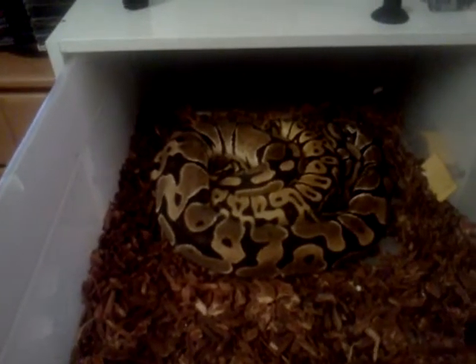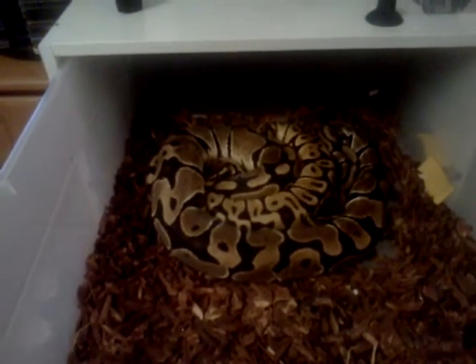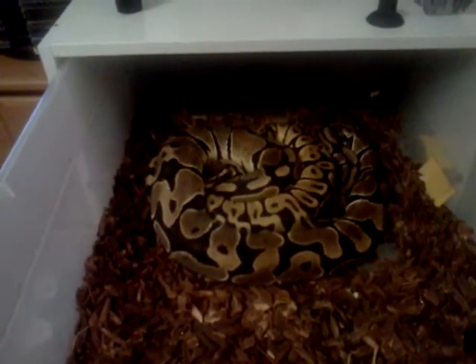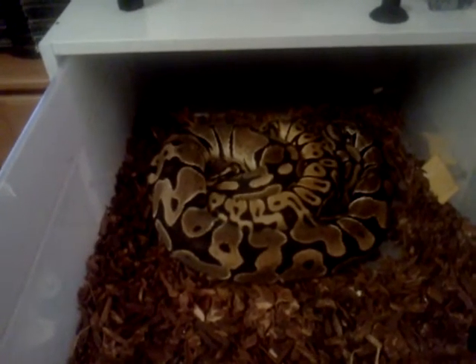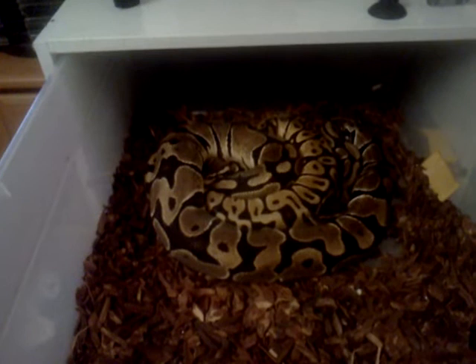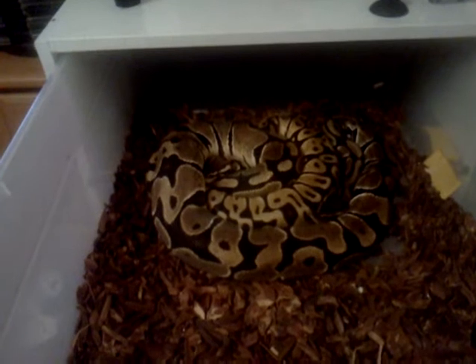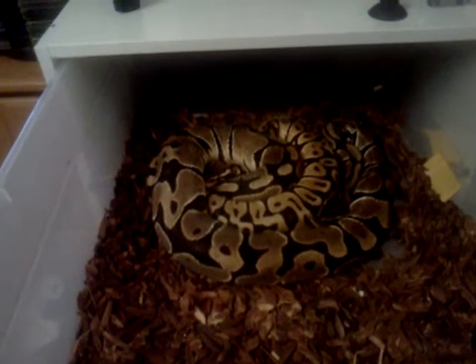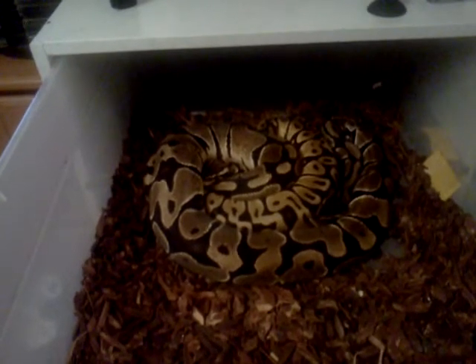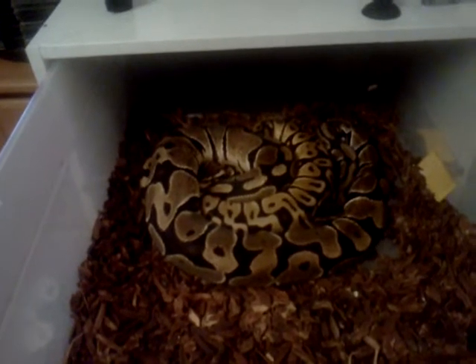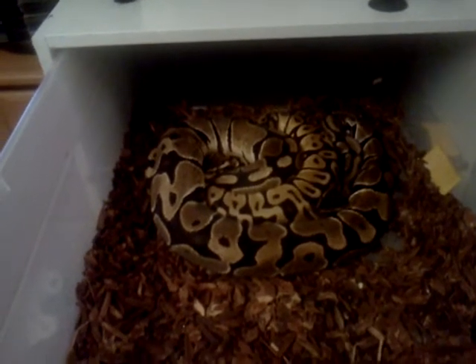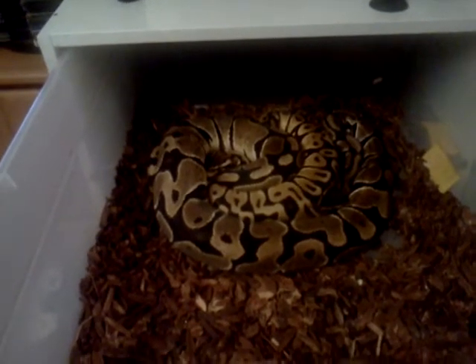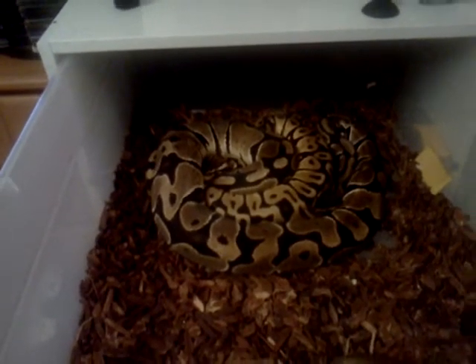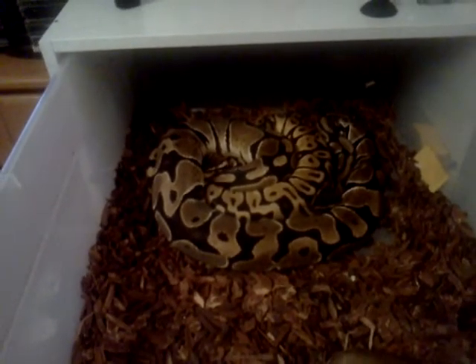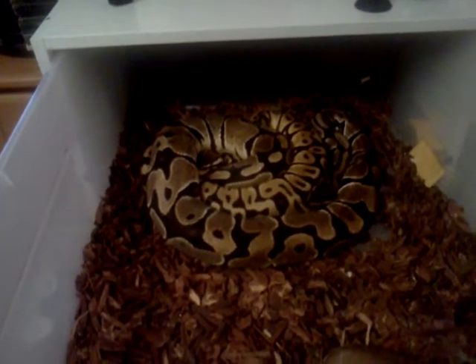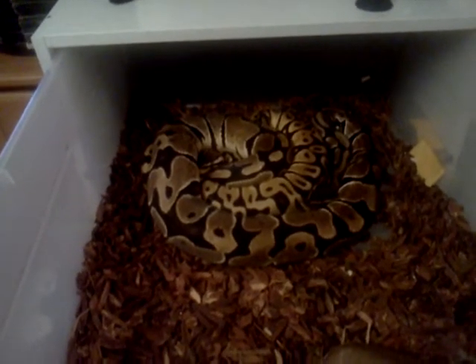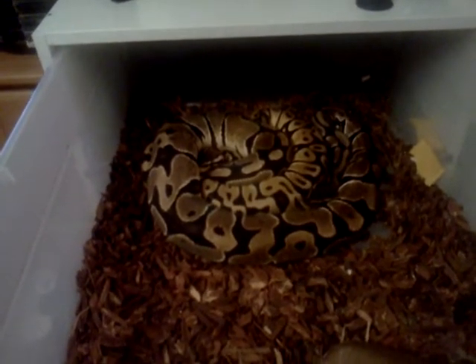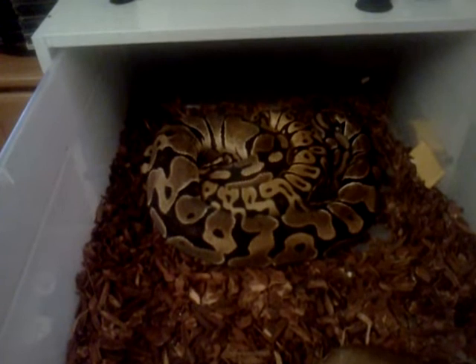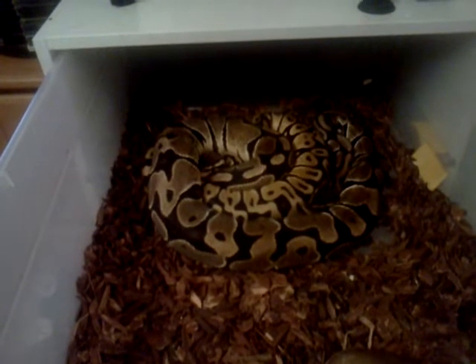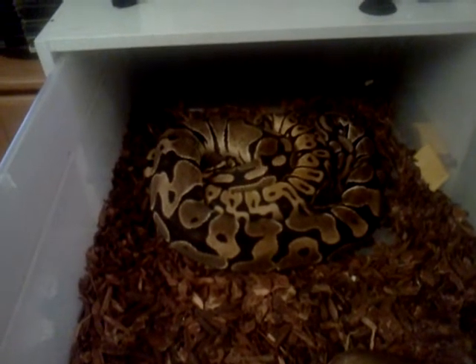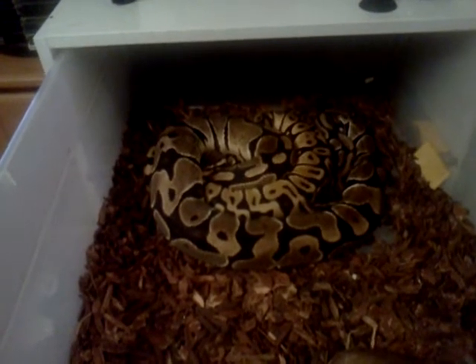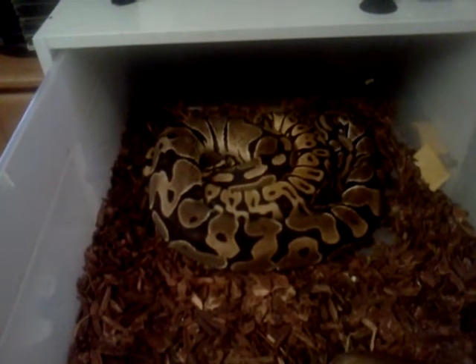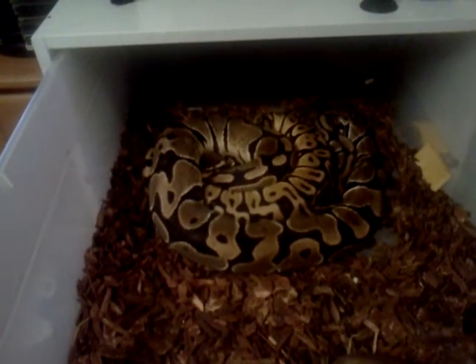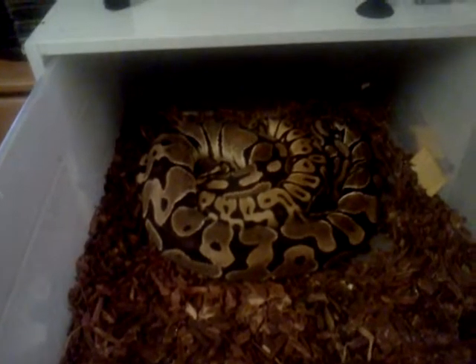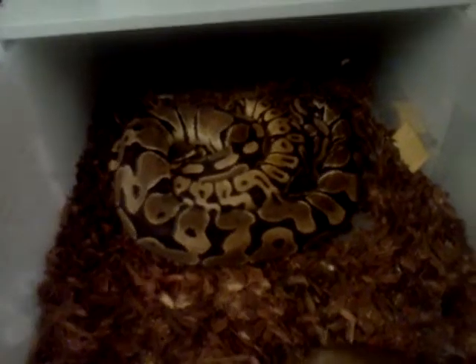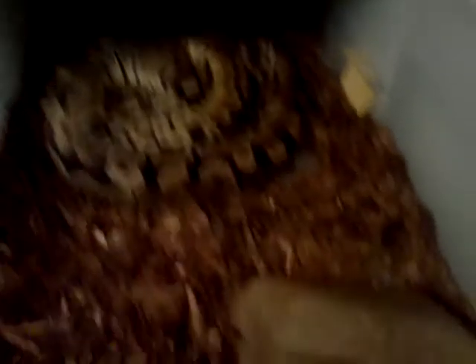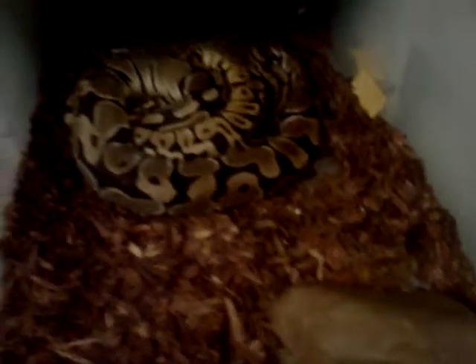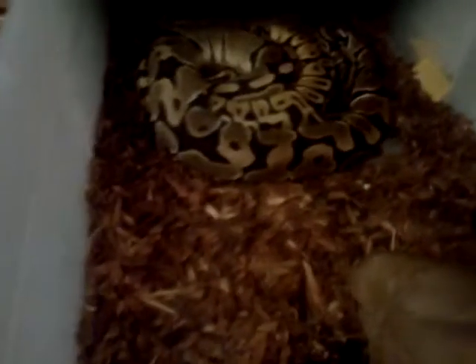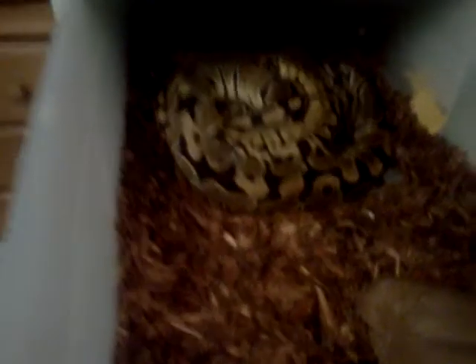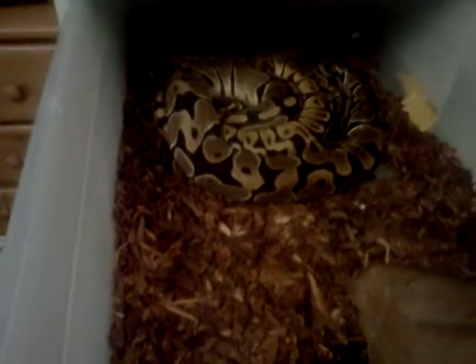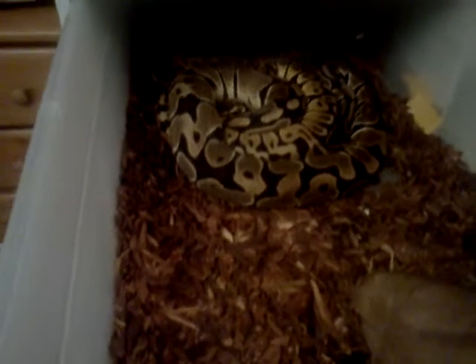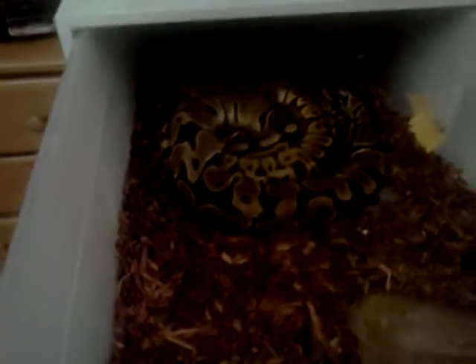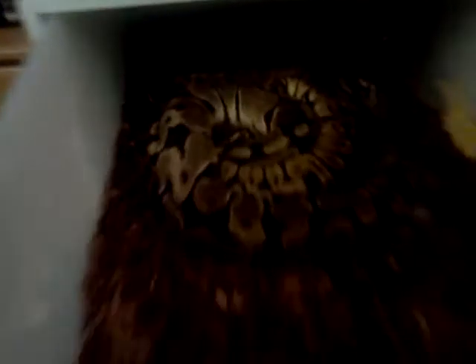Sunset is last year's baby, and Marley is this year's. She's a pastel — she's right there on top.